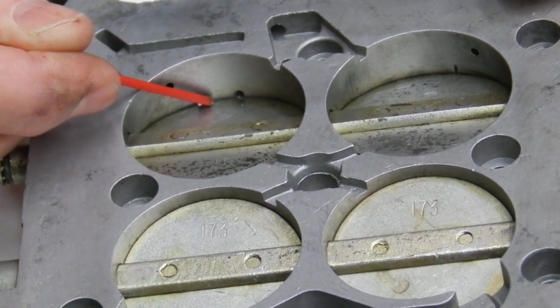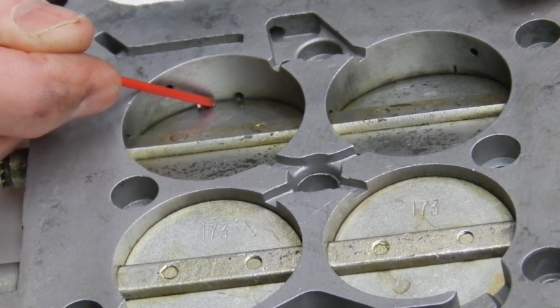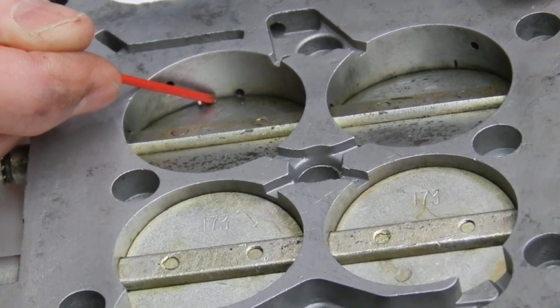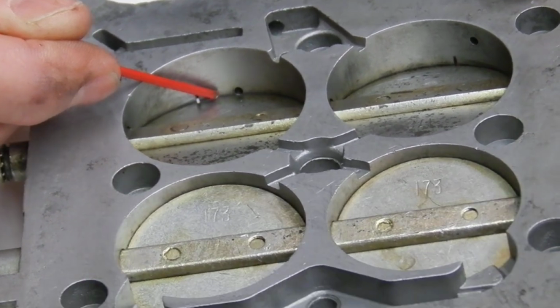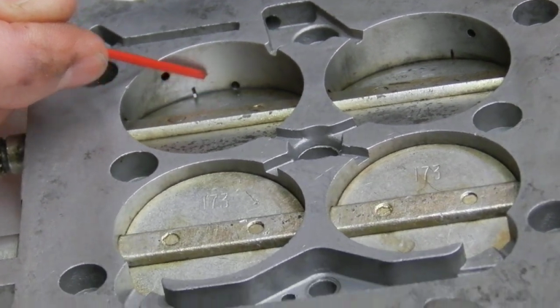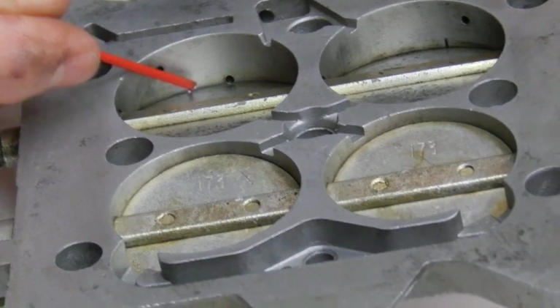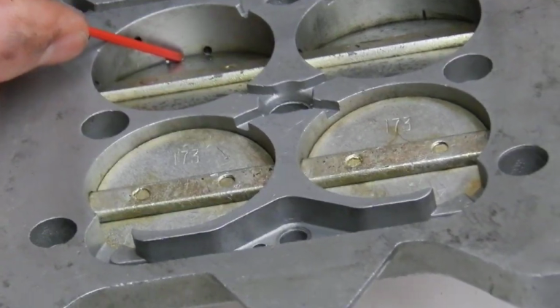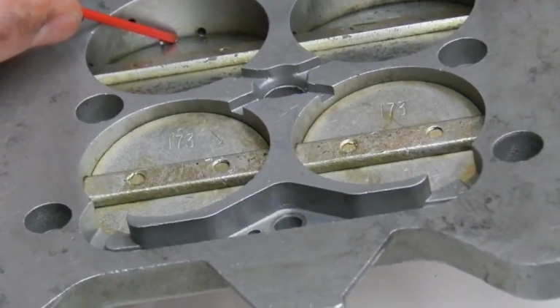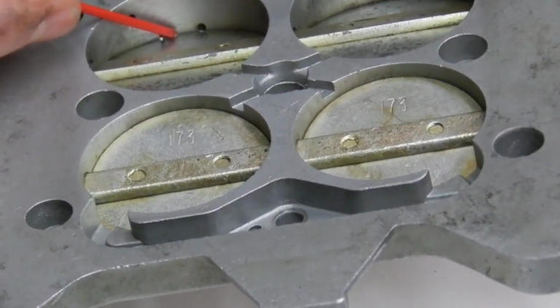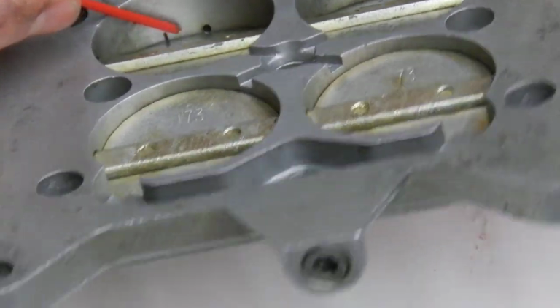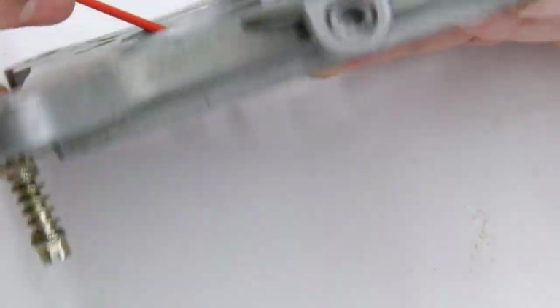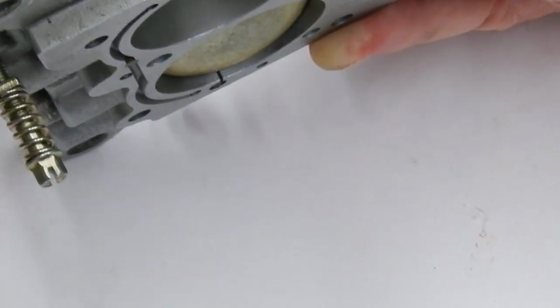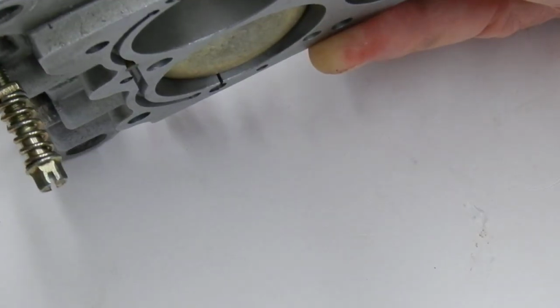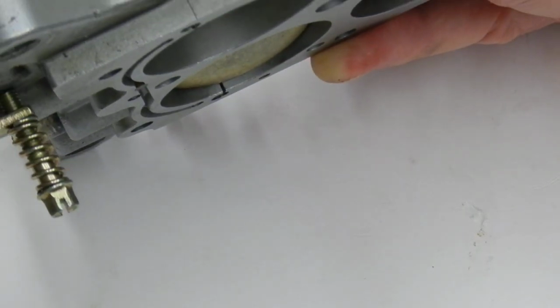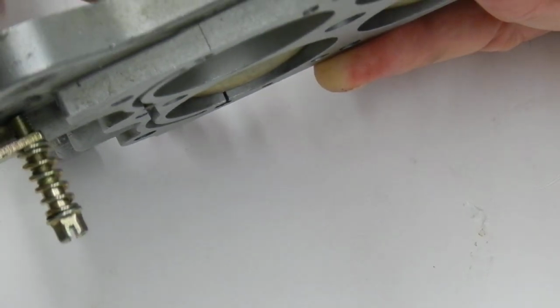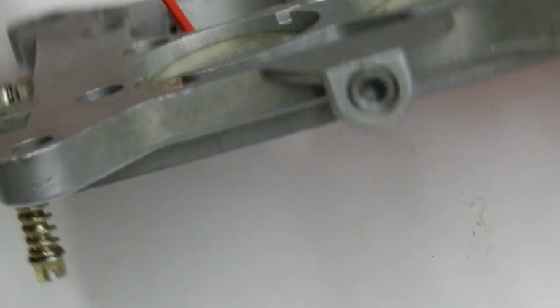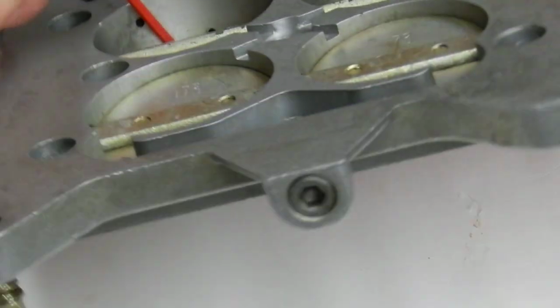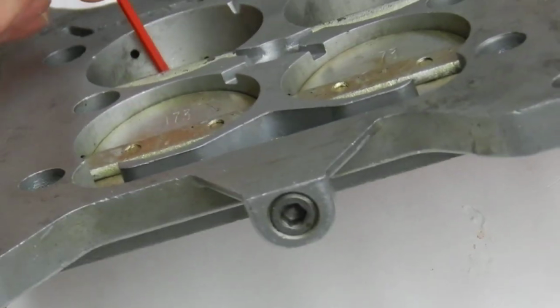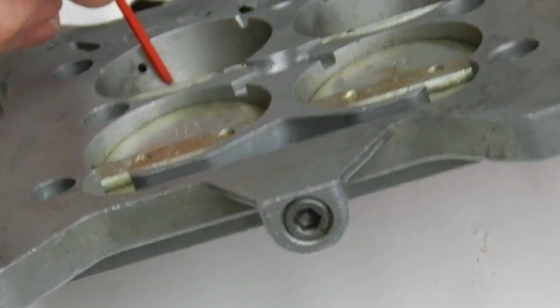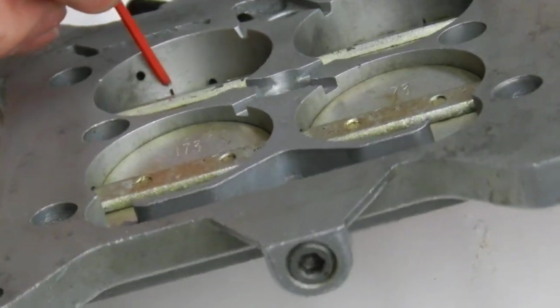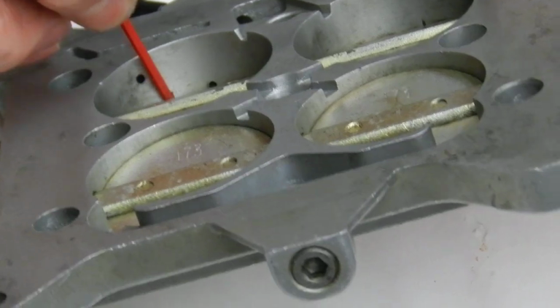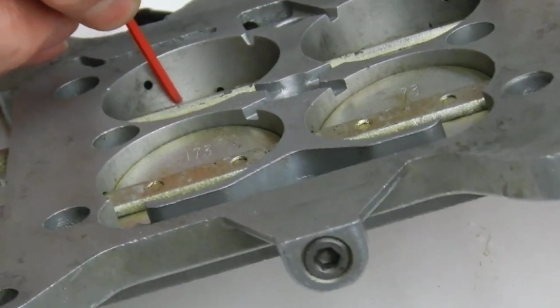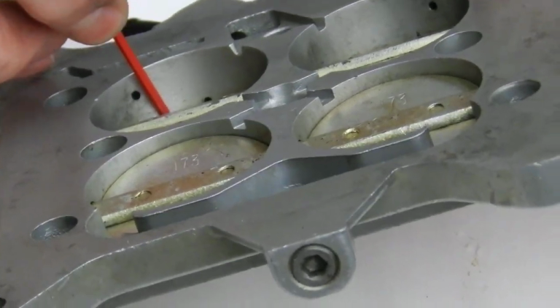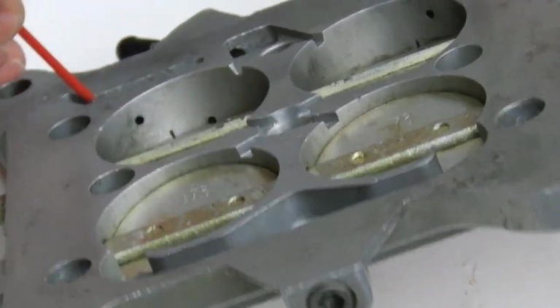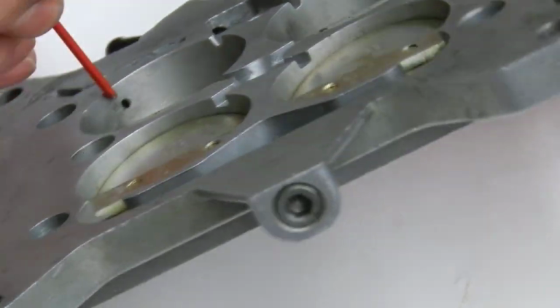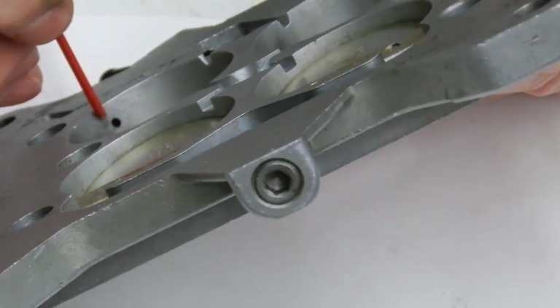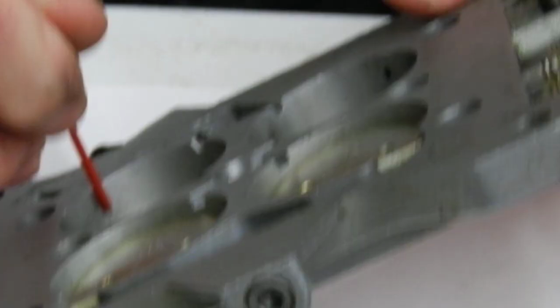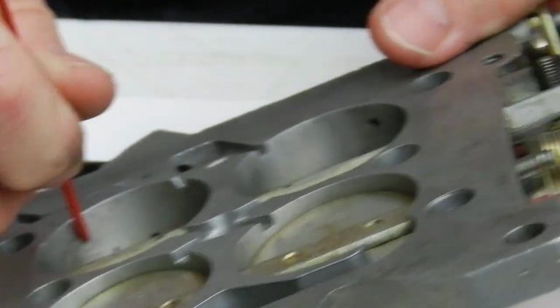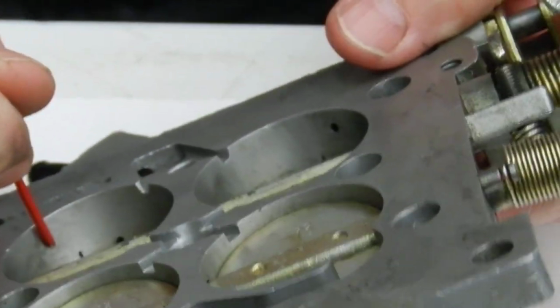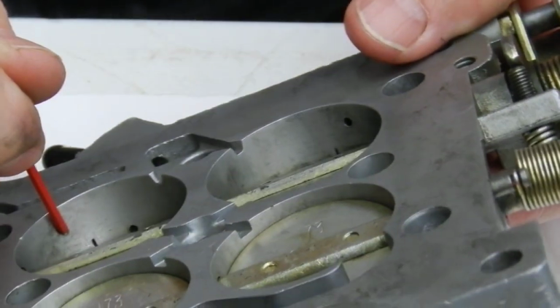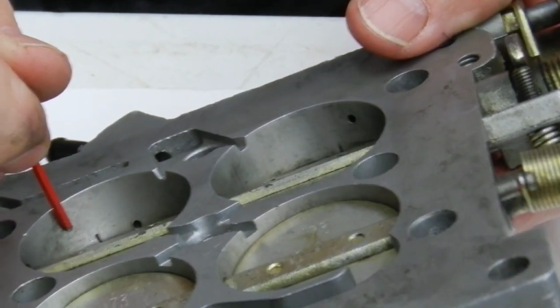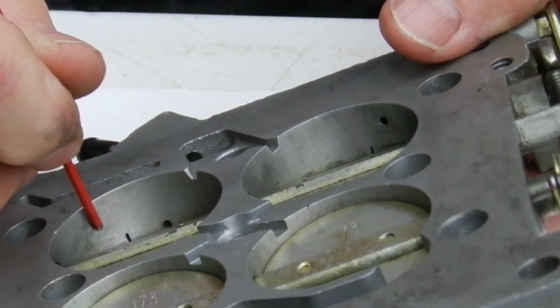What happens when it gets this much exposed is it's pulling all the fuel mixture at idle through the transfer slot and hardly any through the idle slot.